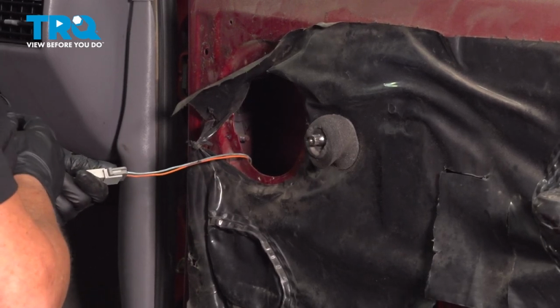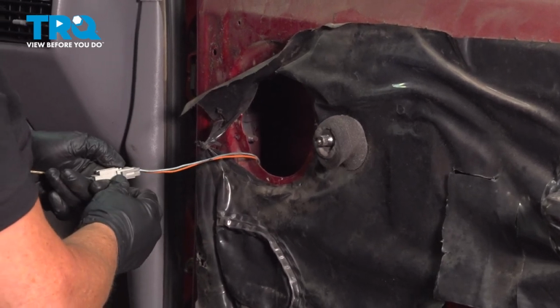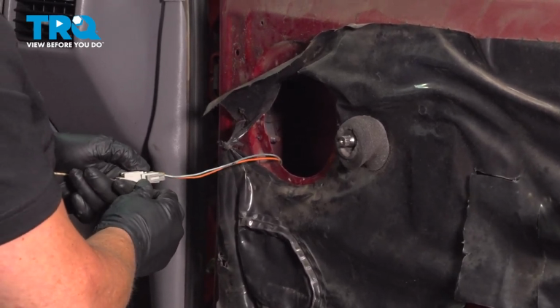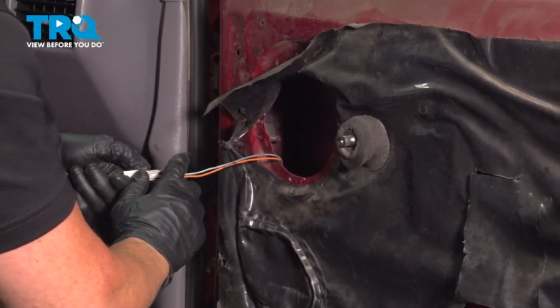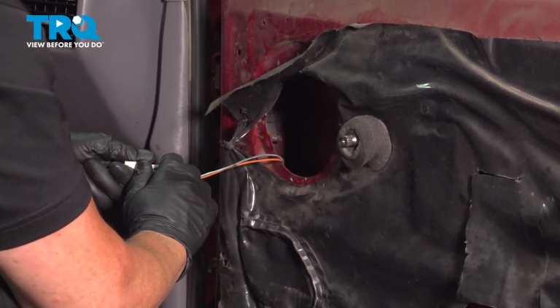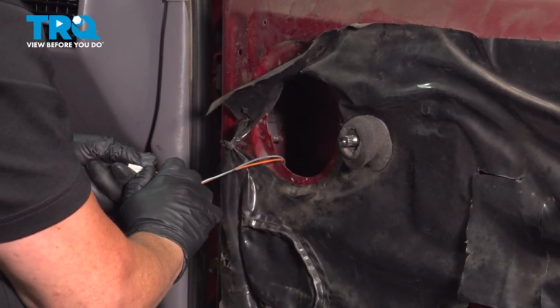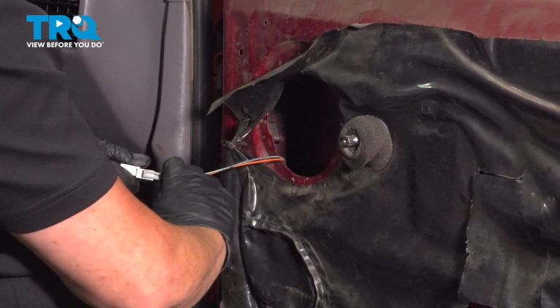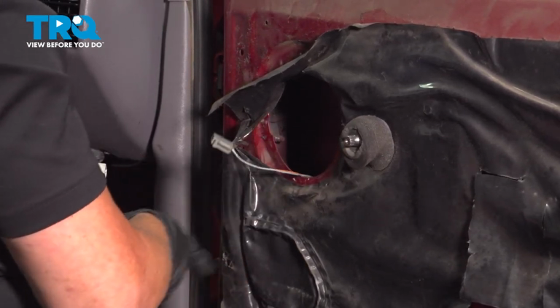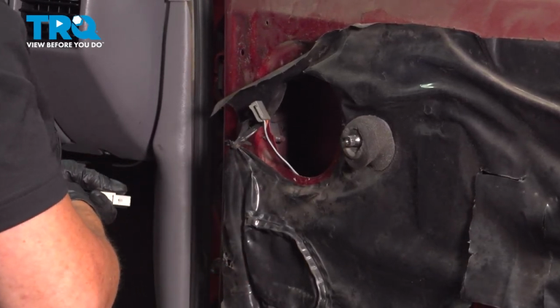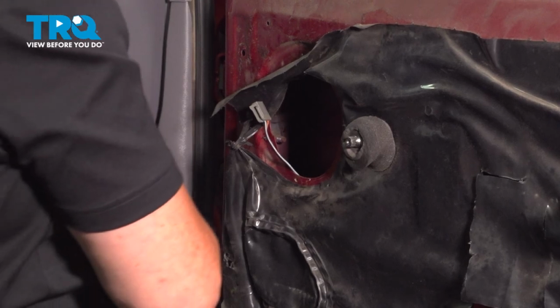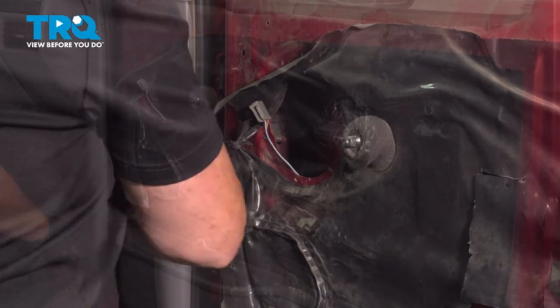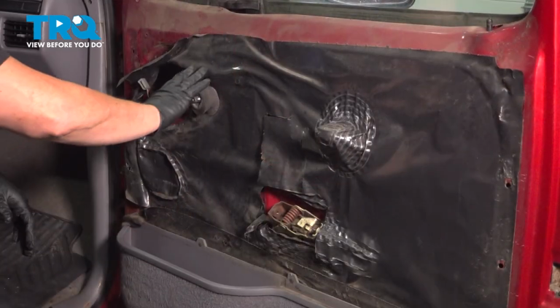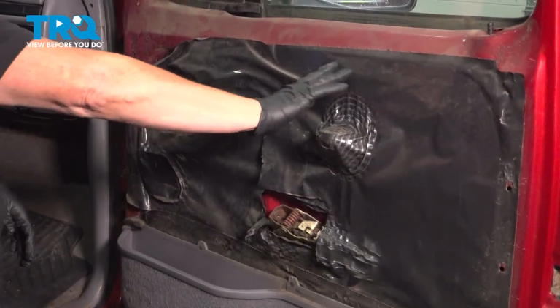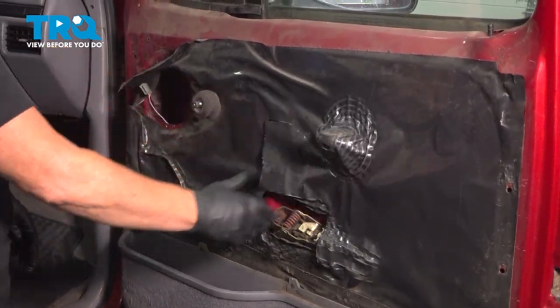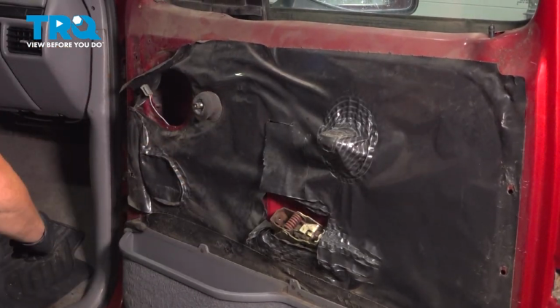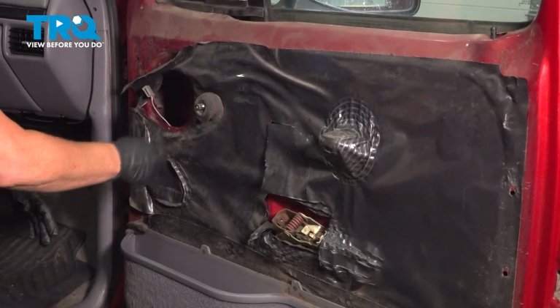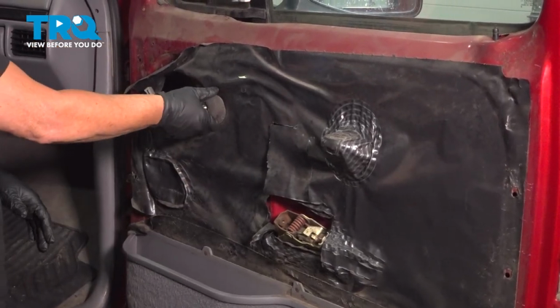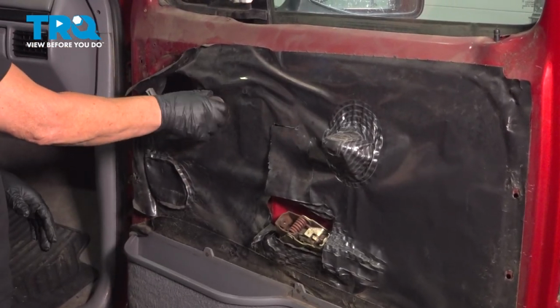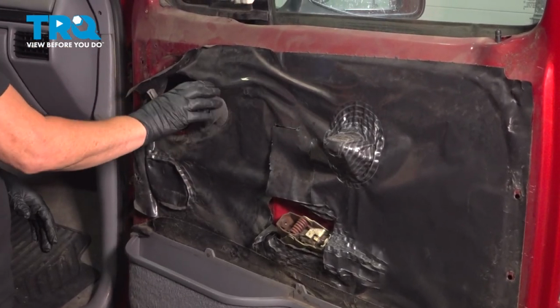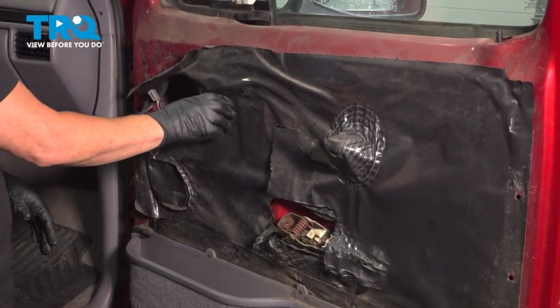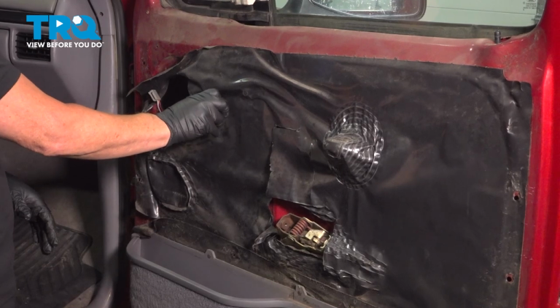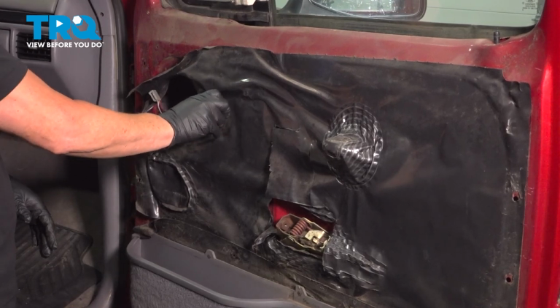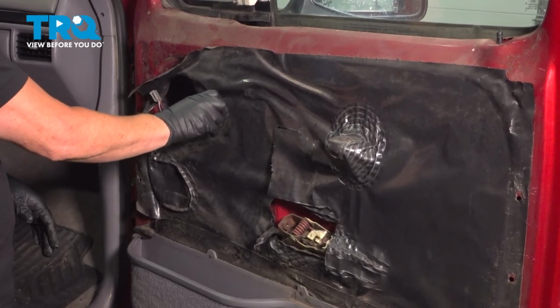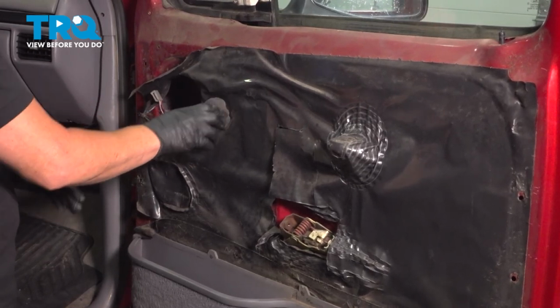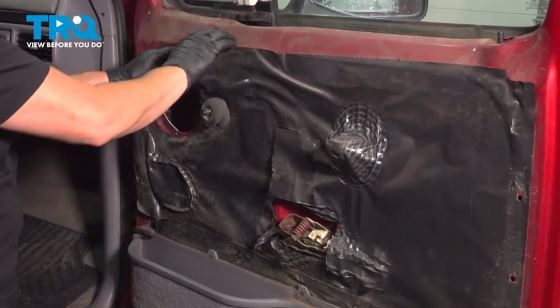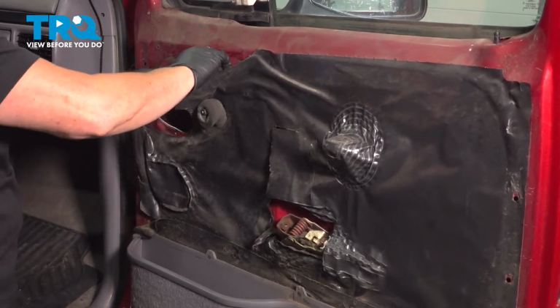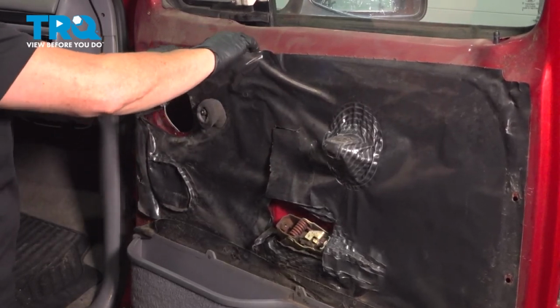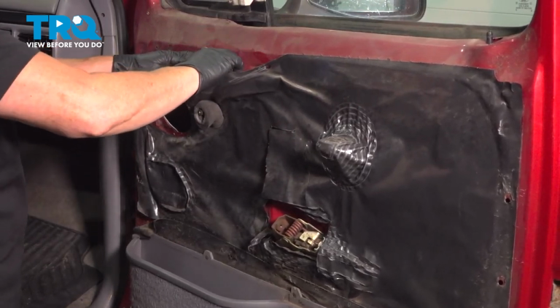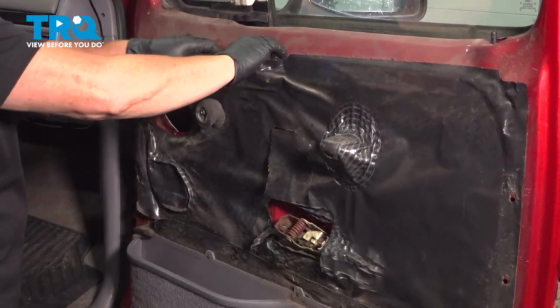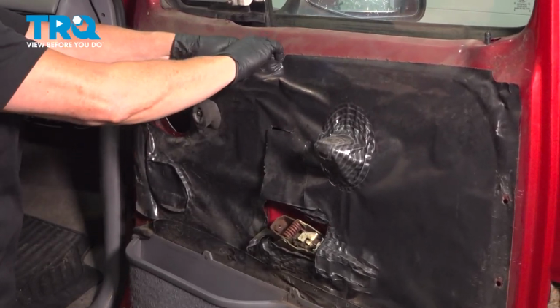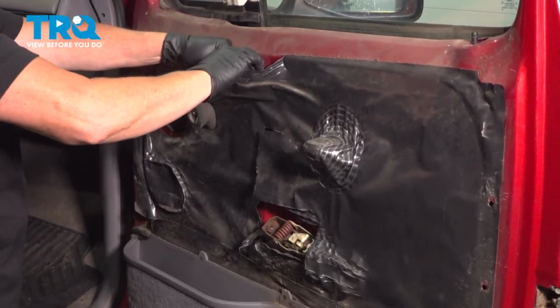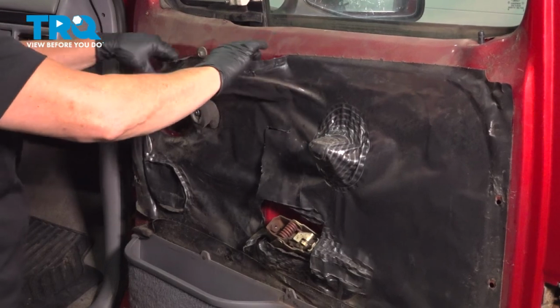Disconnect the speaker by pulling back on this tab. Now I'm going to remove the insulation plastic. This little foam piece is glued to it, so you can leave it on there if you want — we're just going to pull it slightly off all the way around.